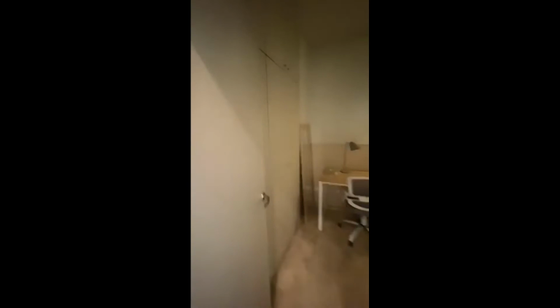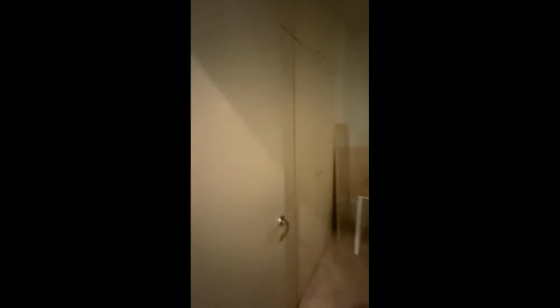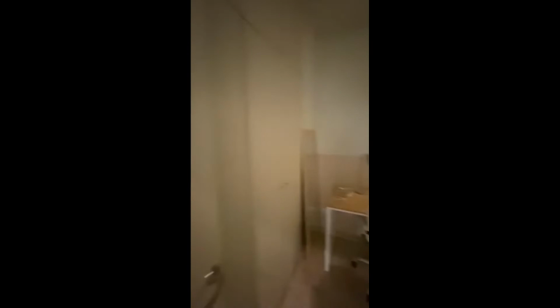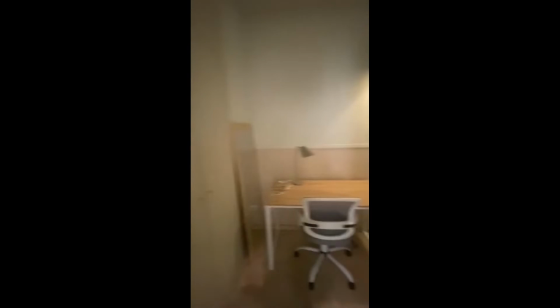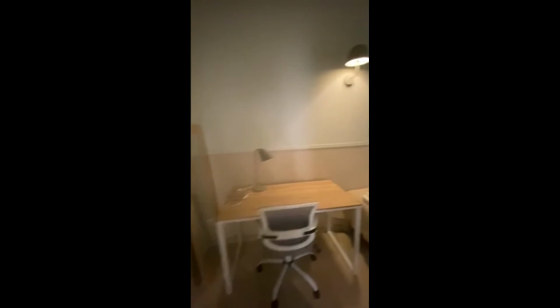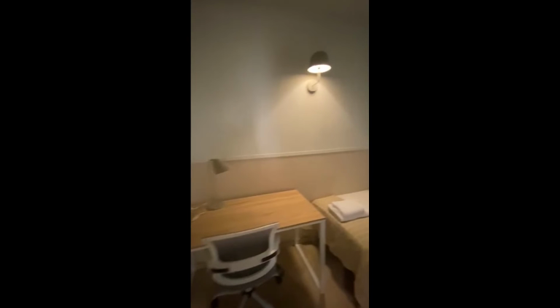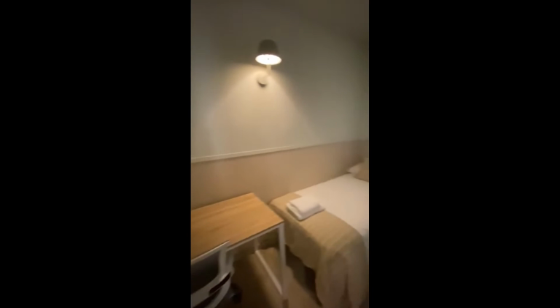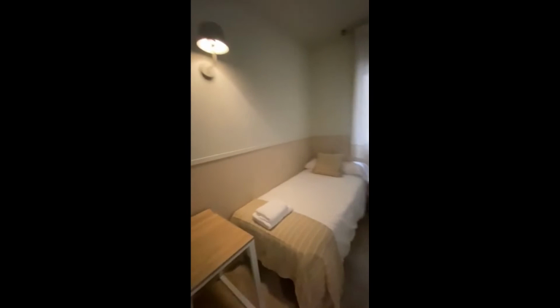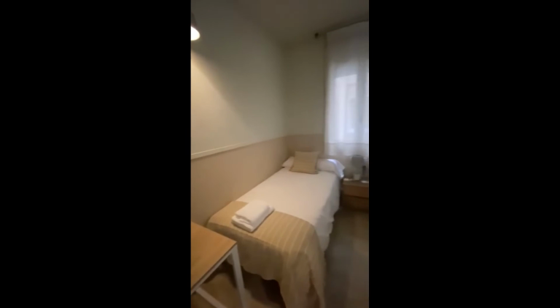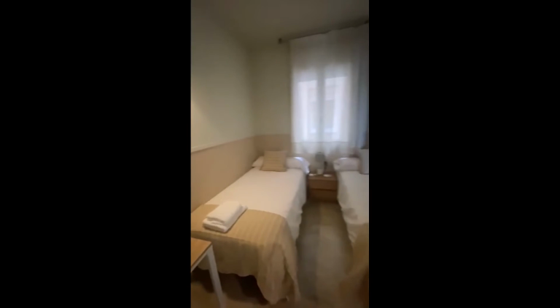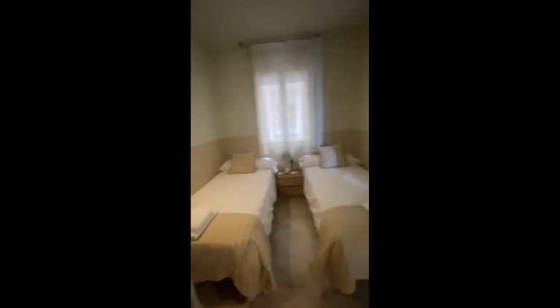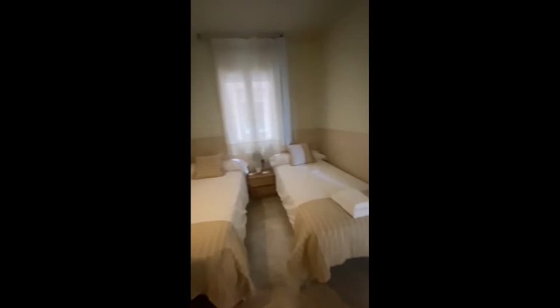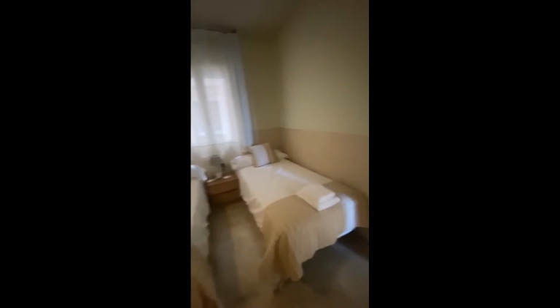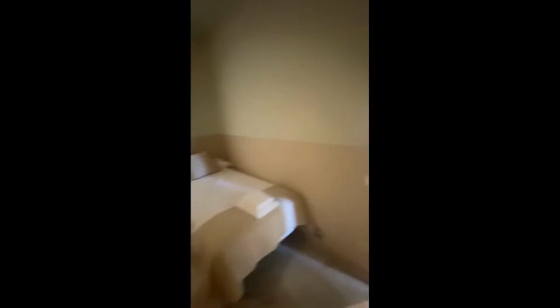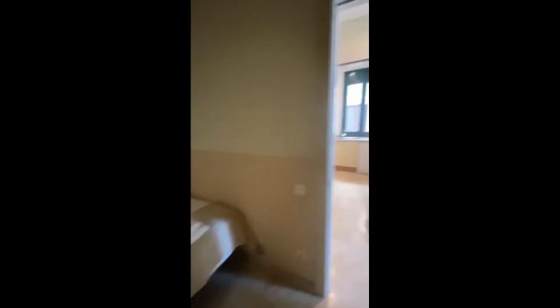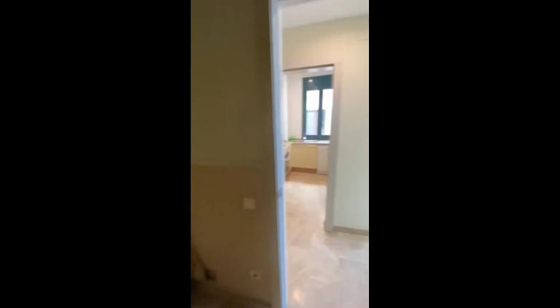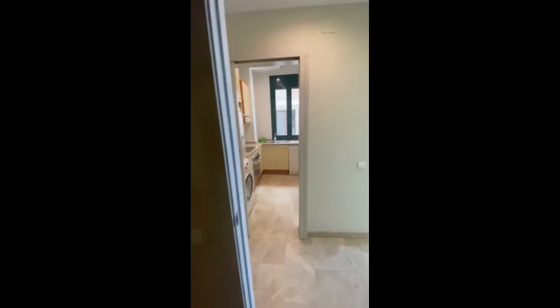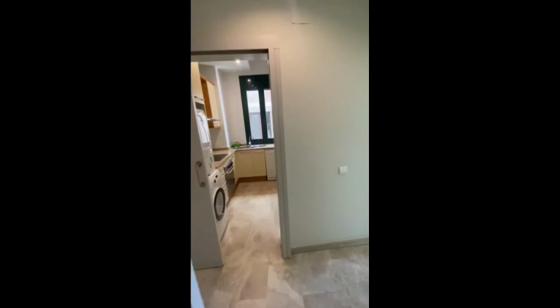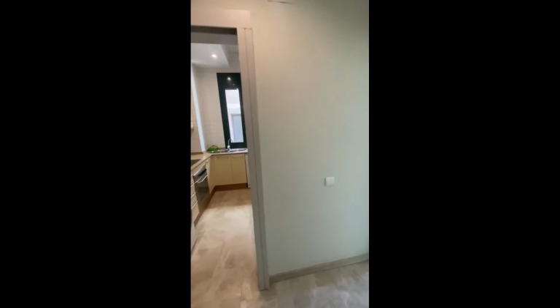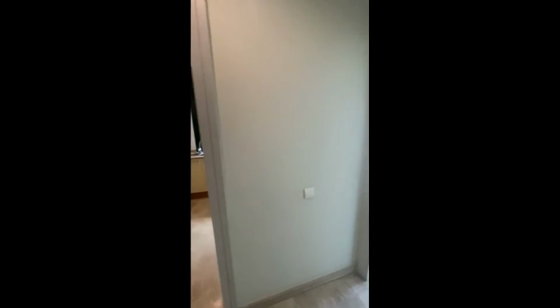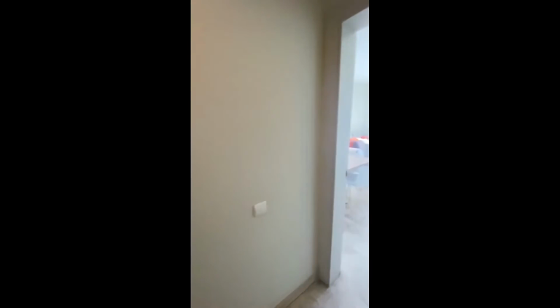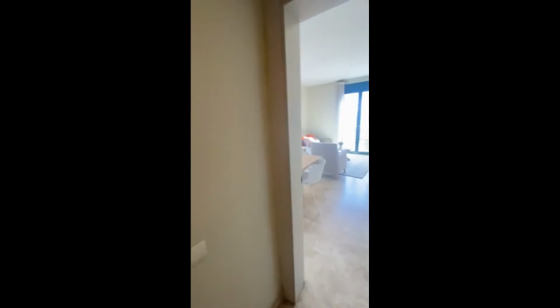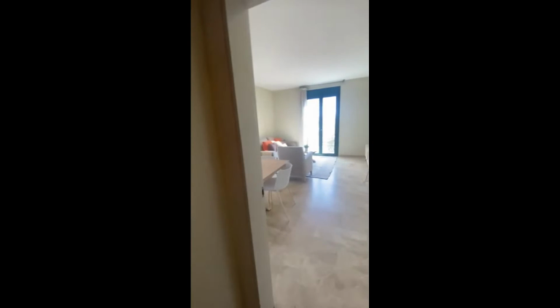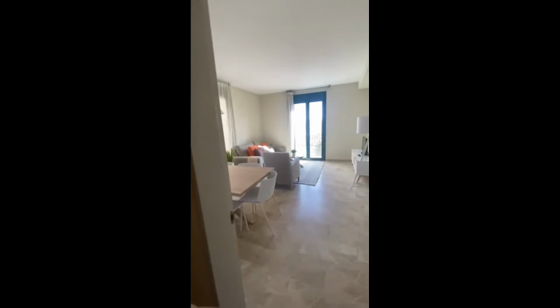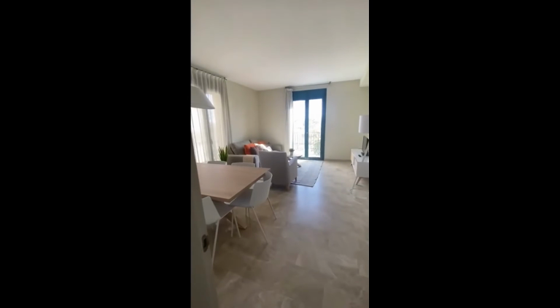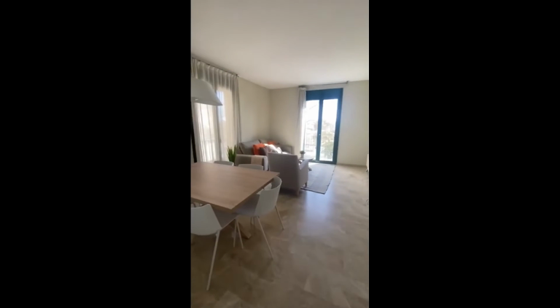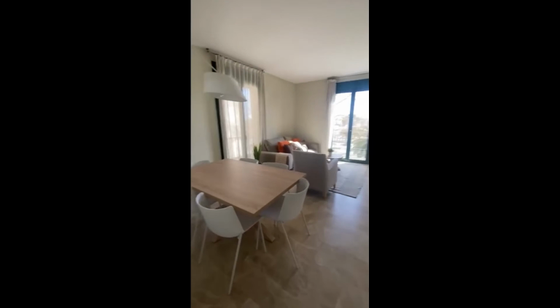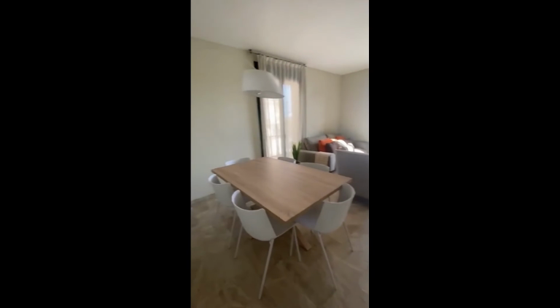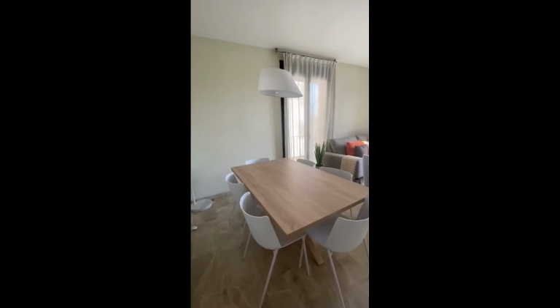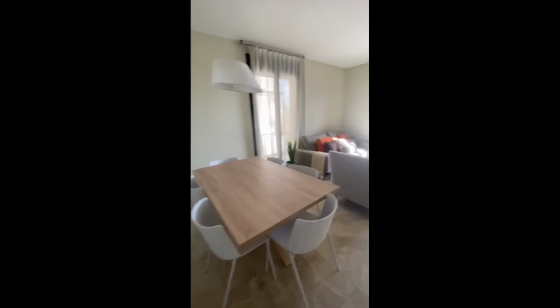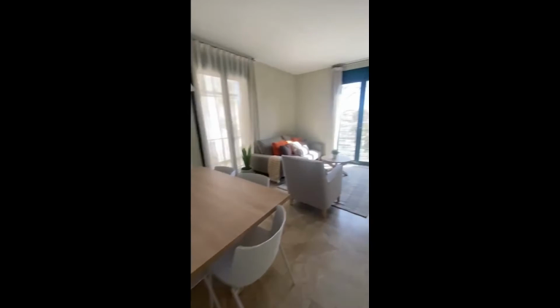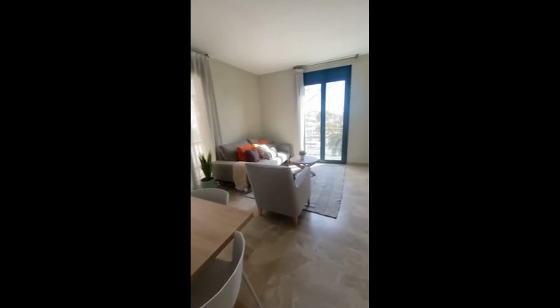Here's bedroom number three — you also have a built-in wardrobe, a desk, and this time you have two single beds. And then finally we arrive into the living room, where you have the dining table.